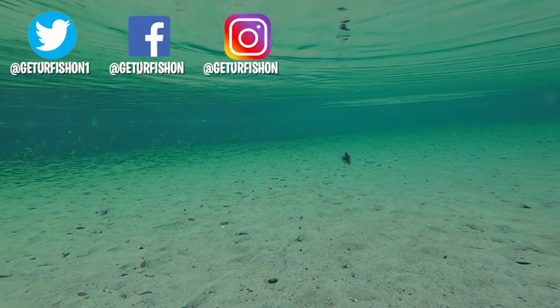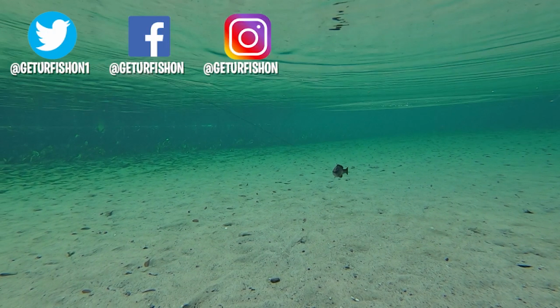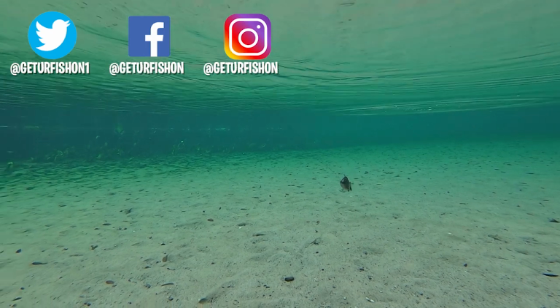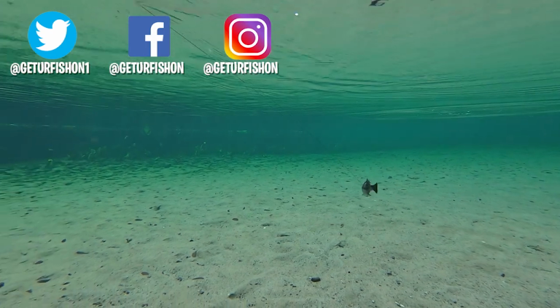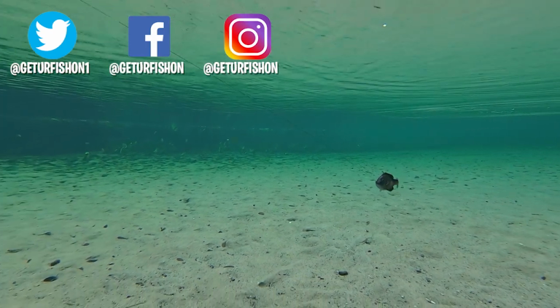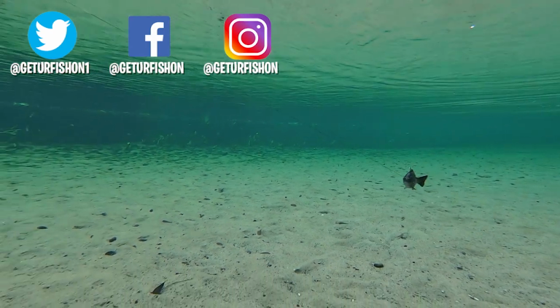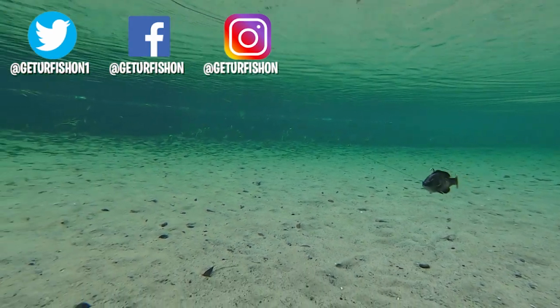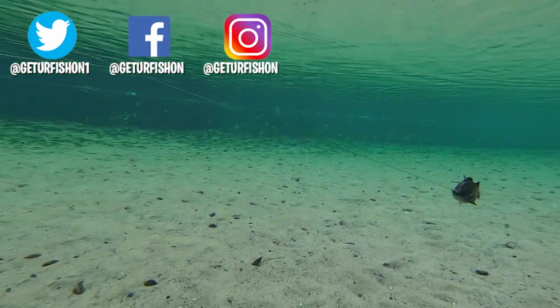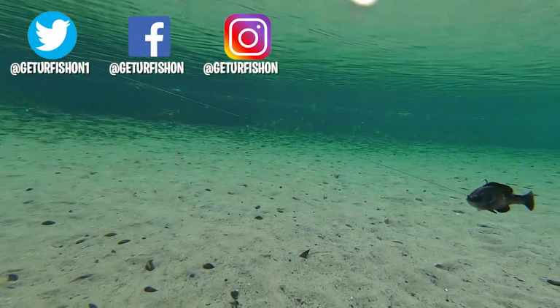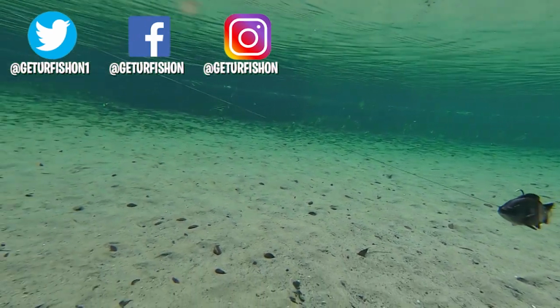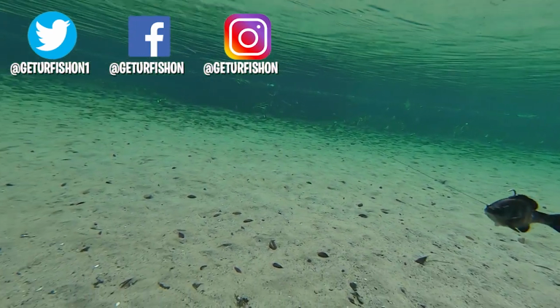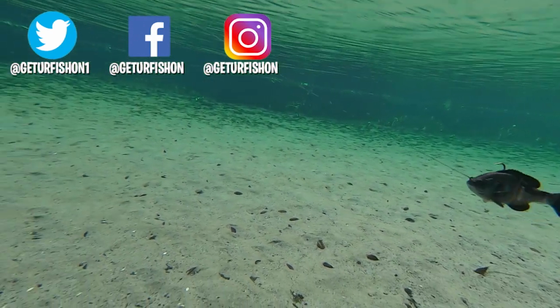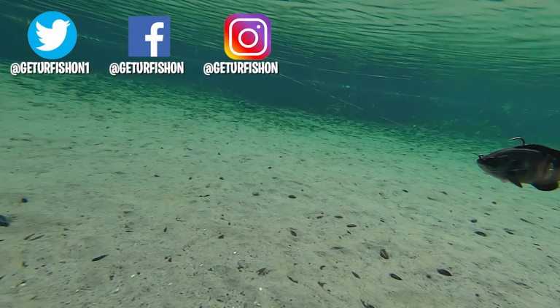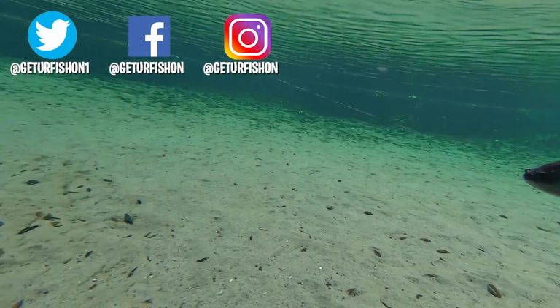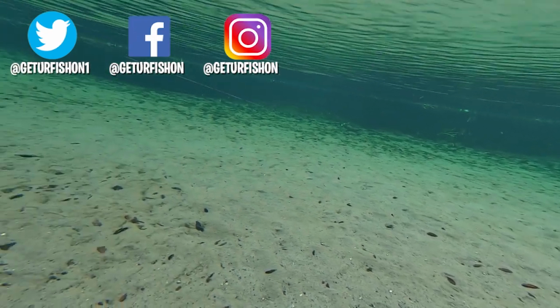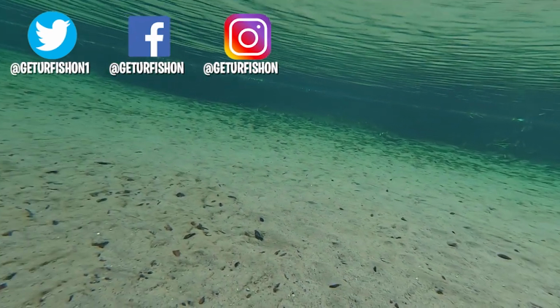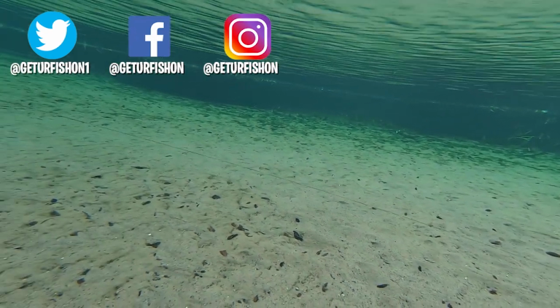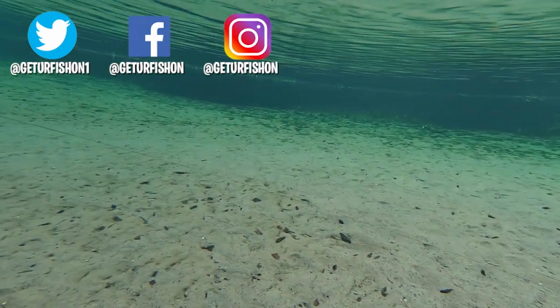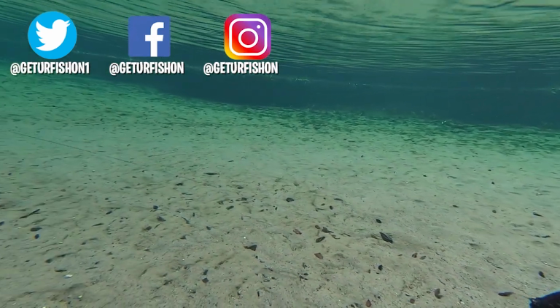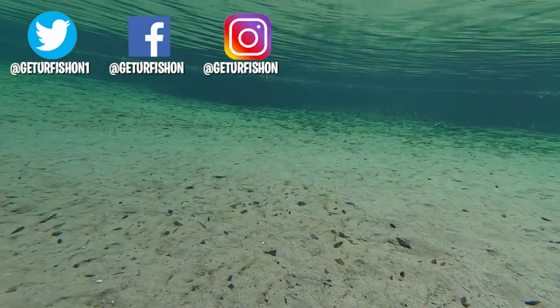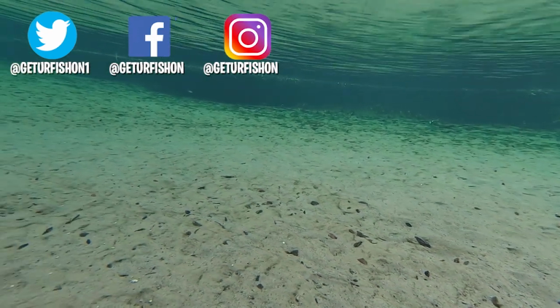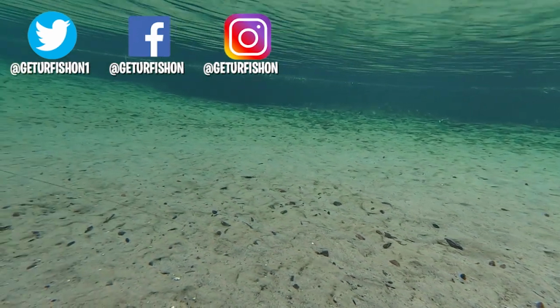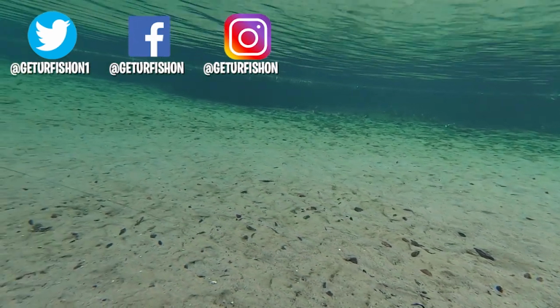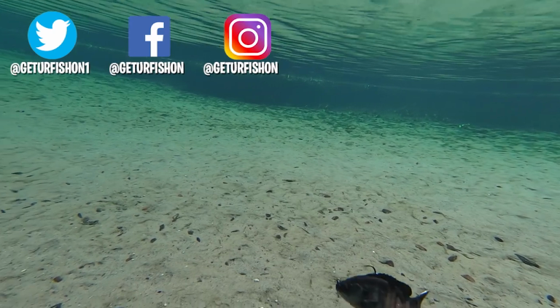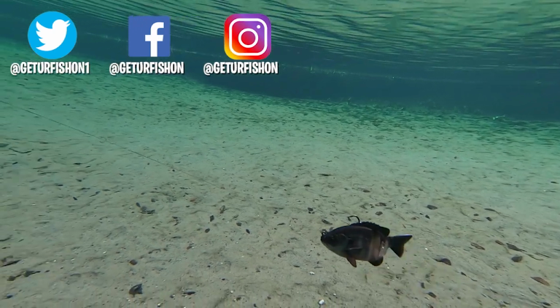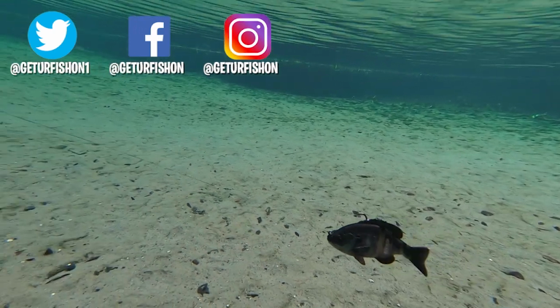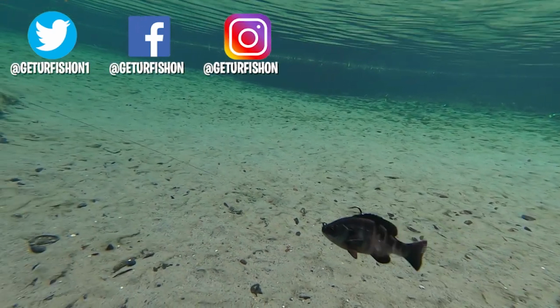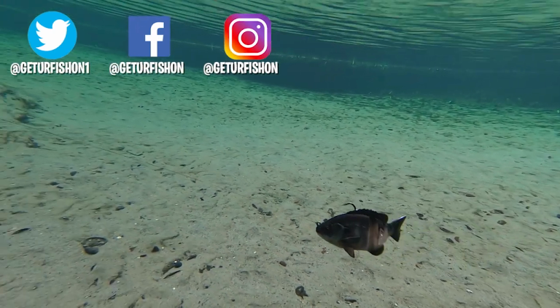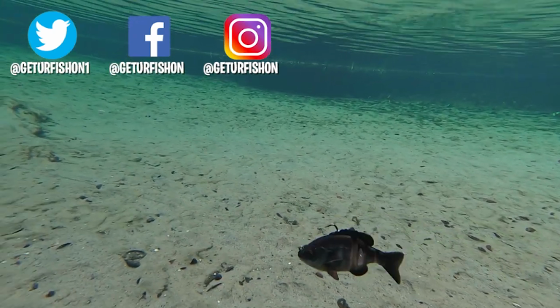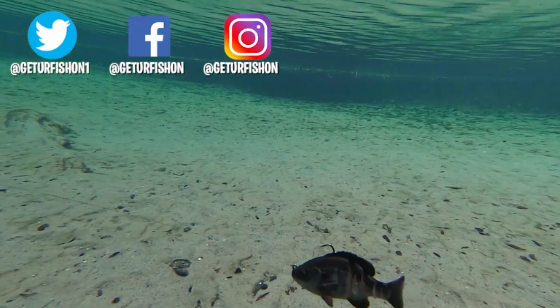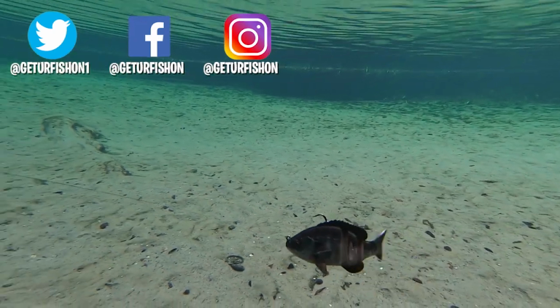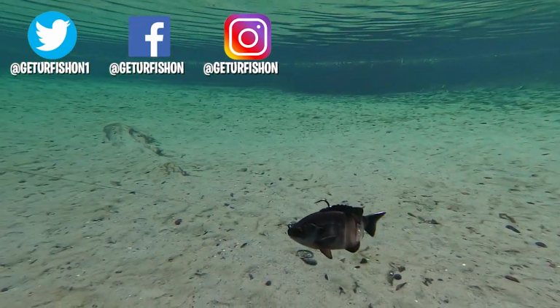Do me a favor — if you like the video, make sure you click the subscribe button, like, comment, and click that notification bell so you know when I put out the next video. It's time to wrap this up. So without further ado, Take a Kid Fishing, get your fish on. We will see you soon. Cheers.